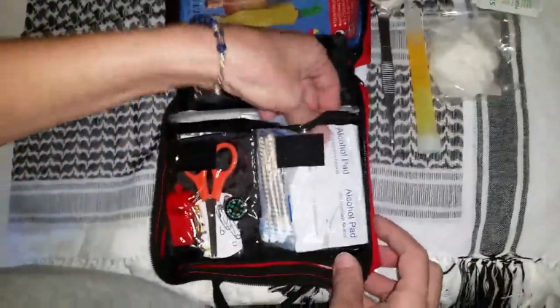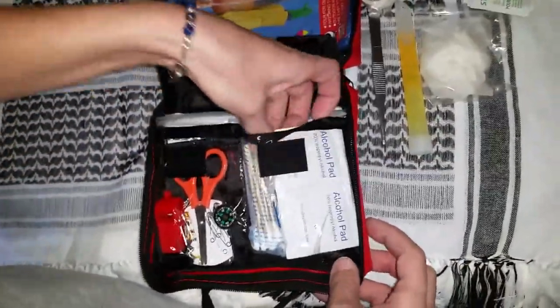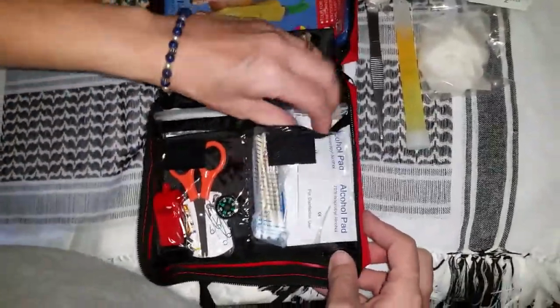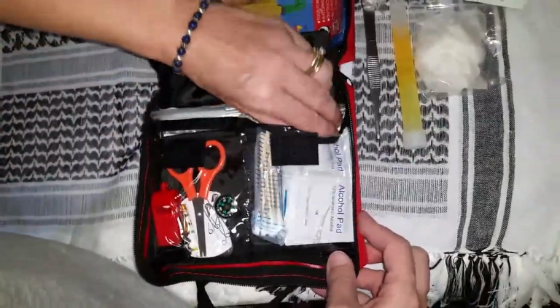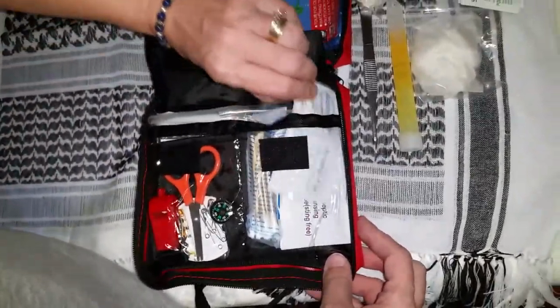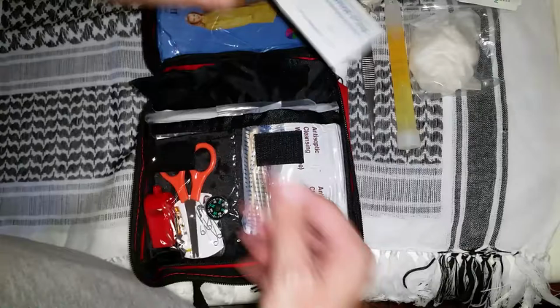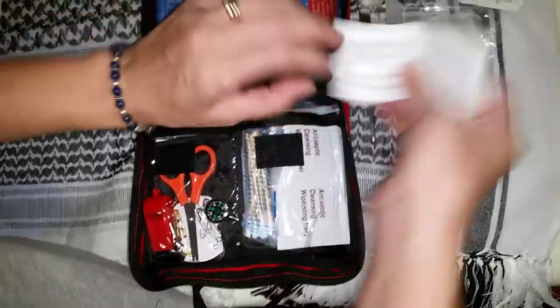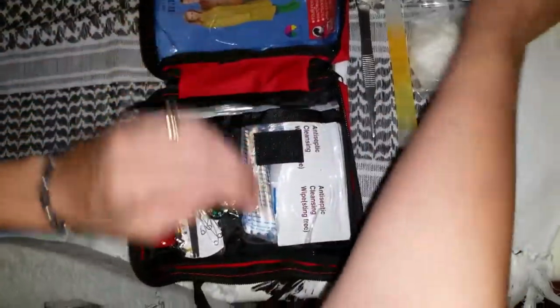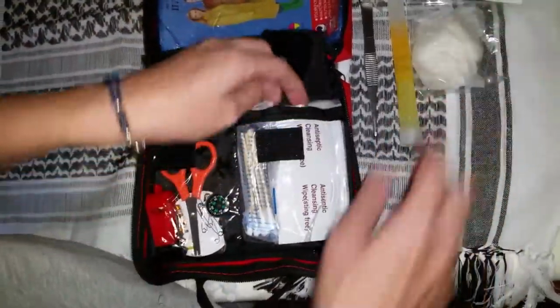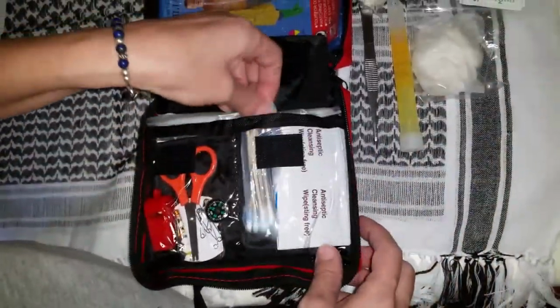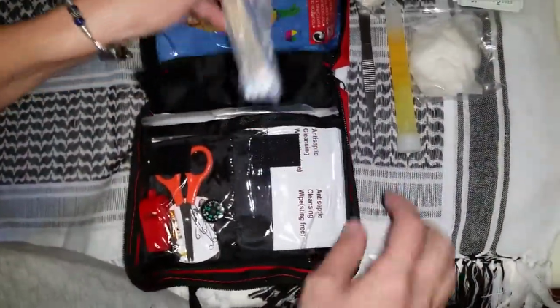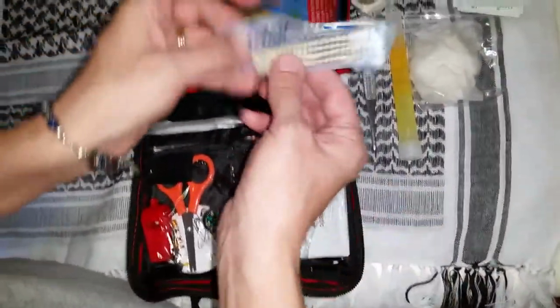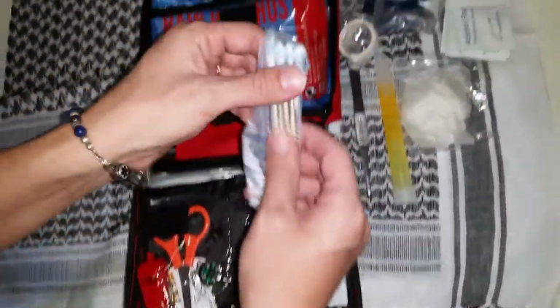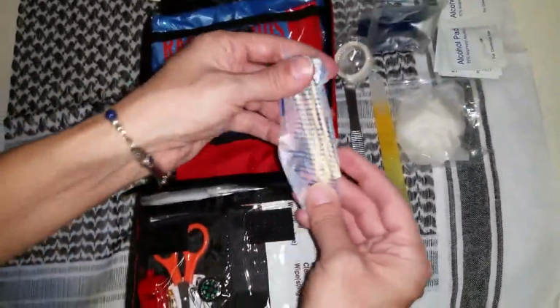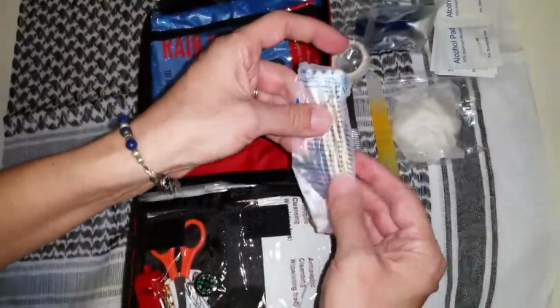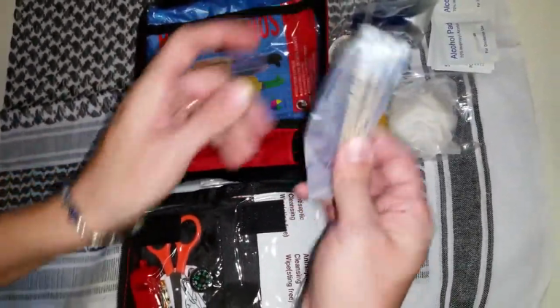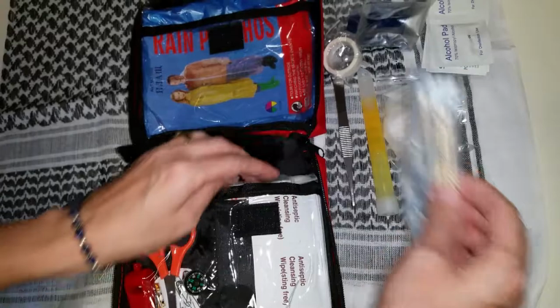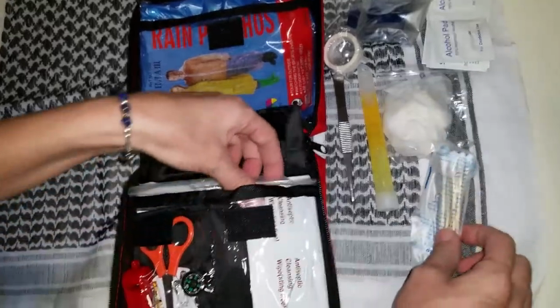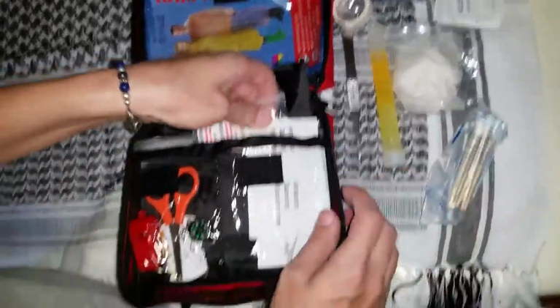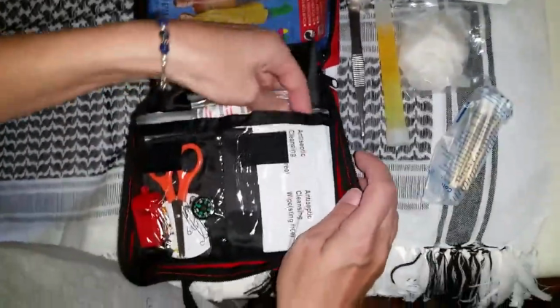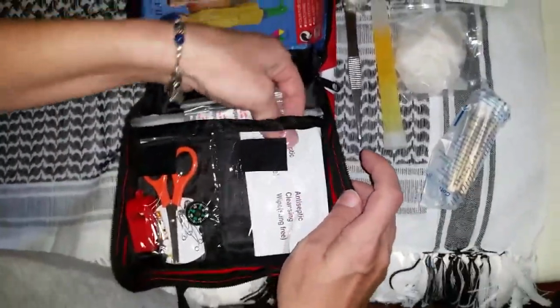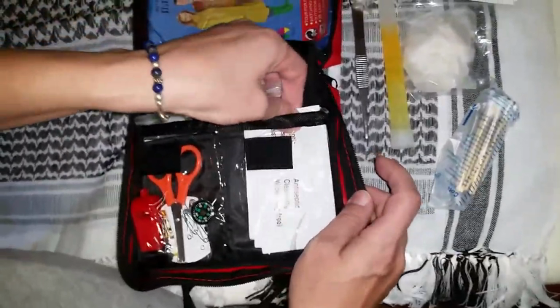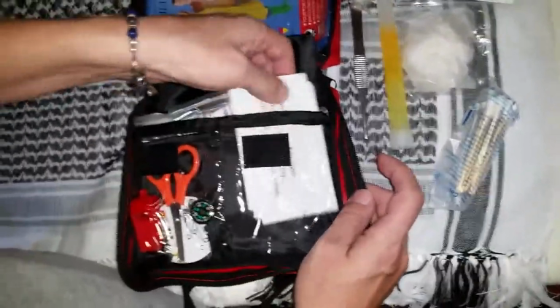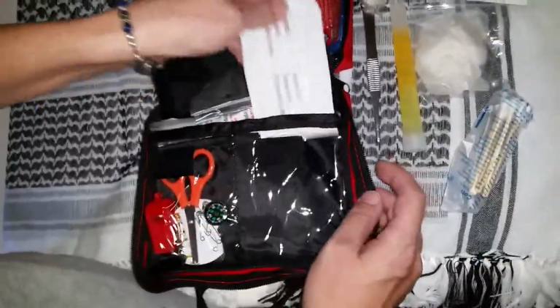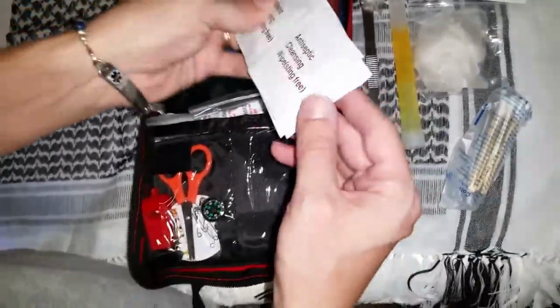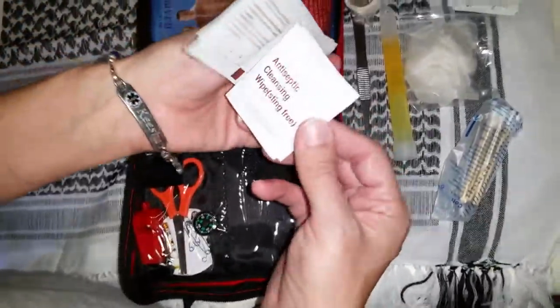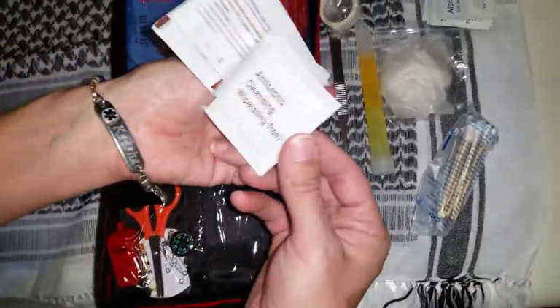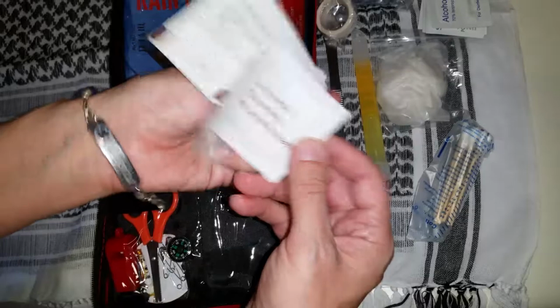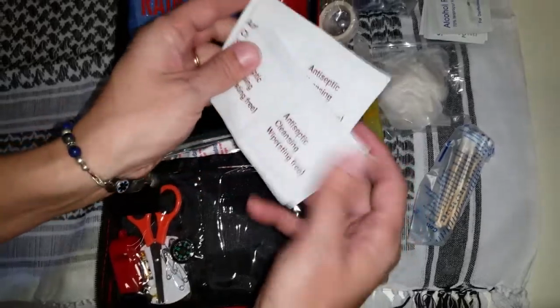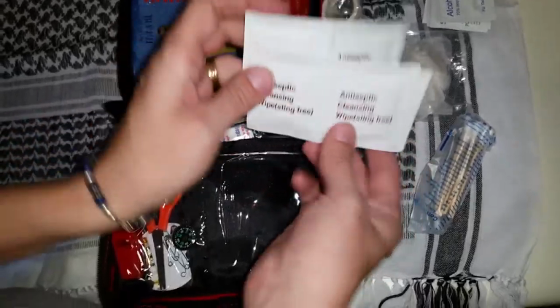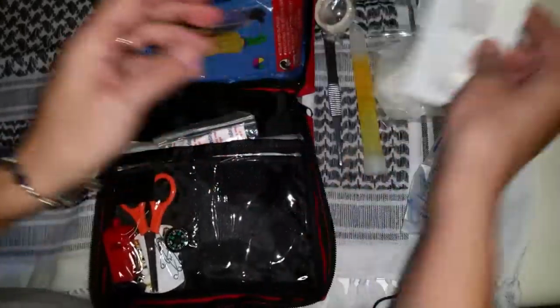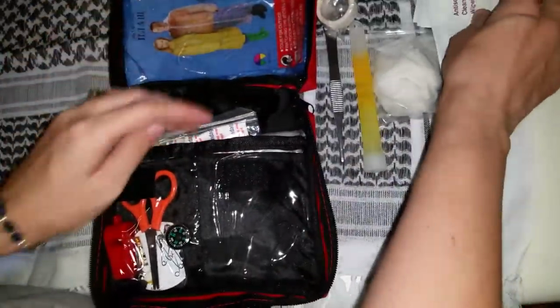Cotton swab q-tips. Antiseptic wipes — they don't hold back on you, there's a lot of them in here.